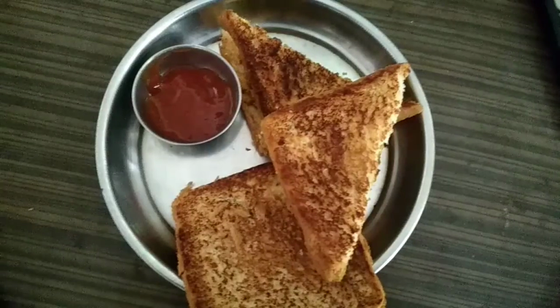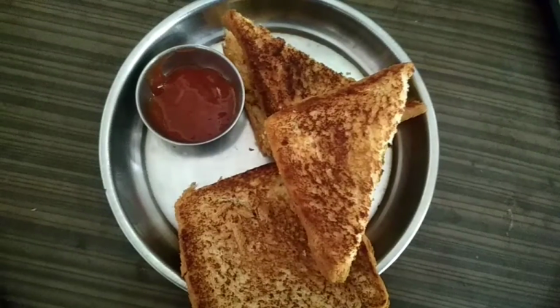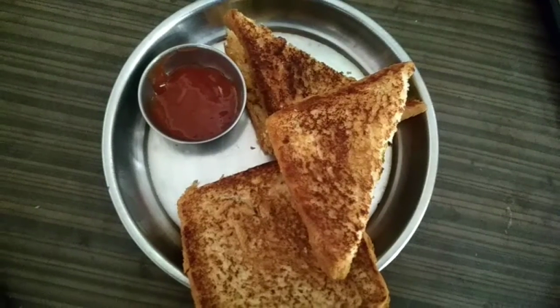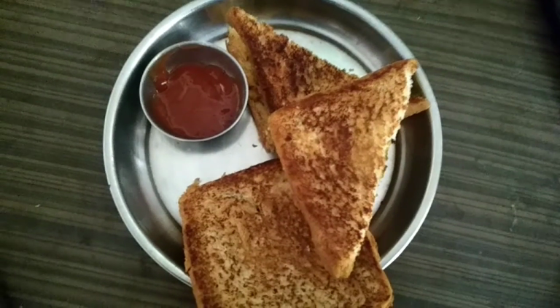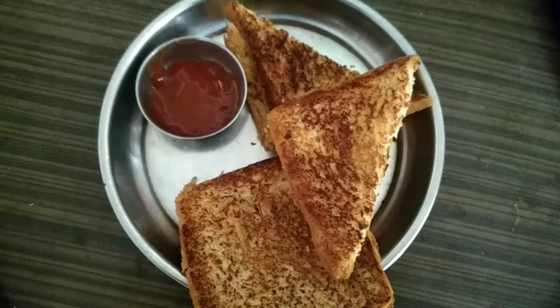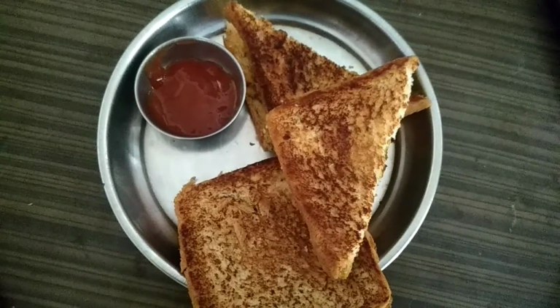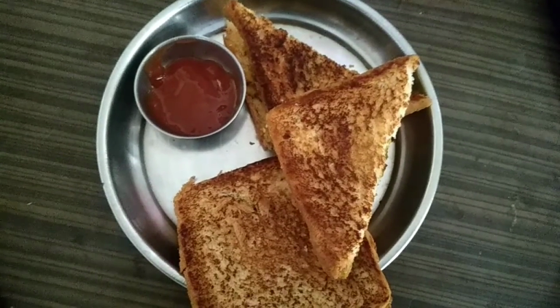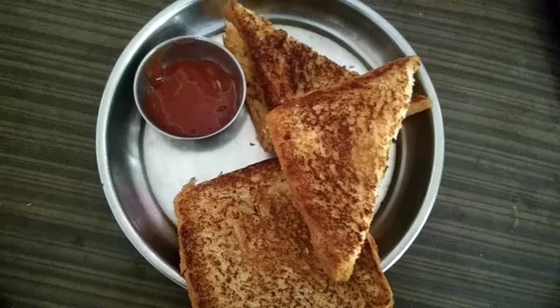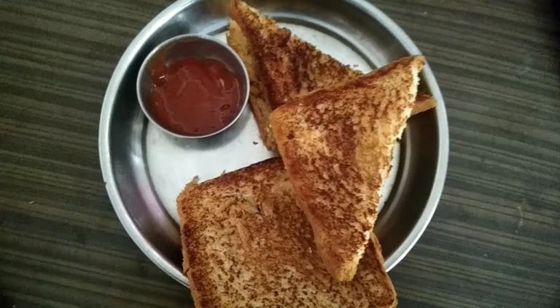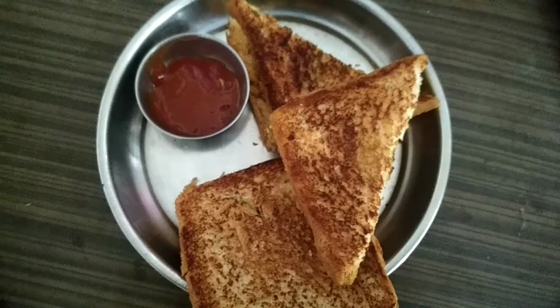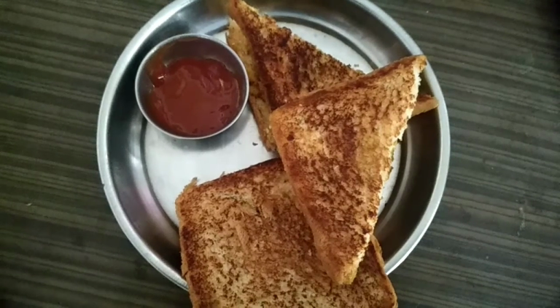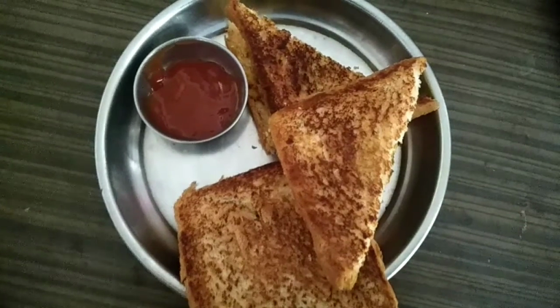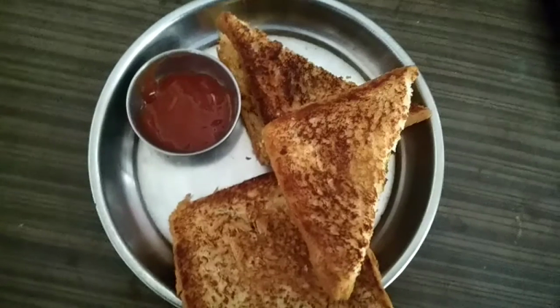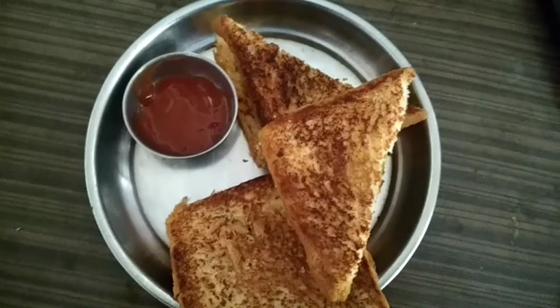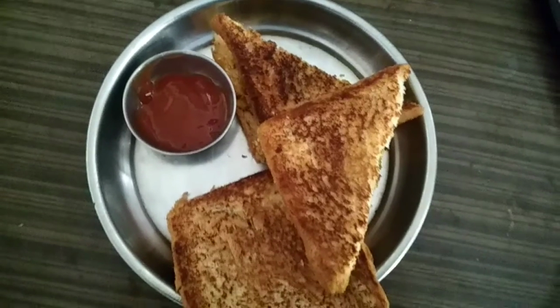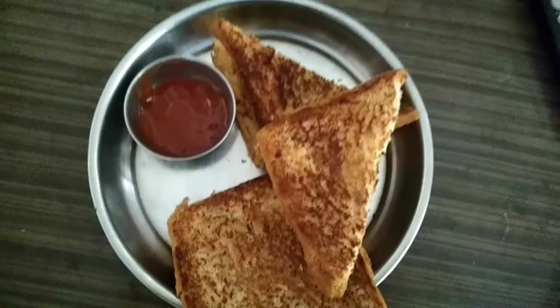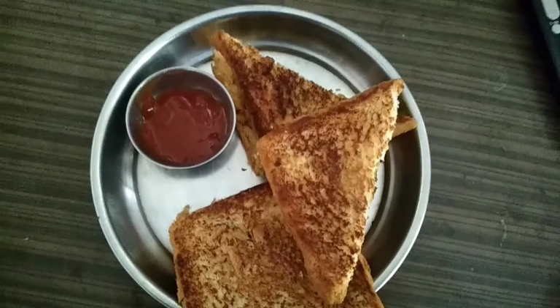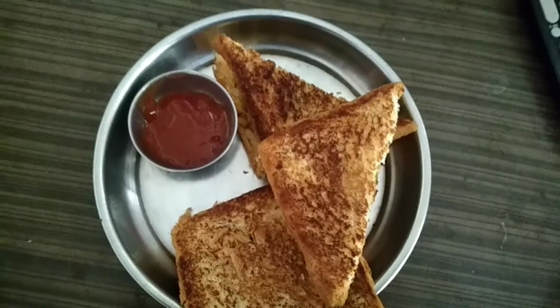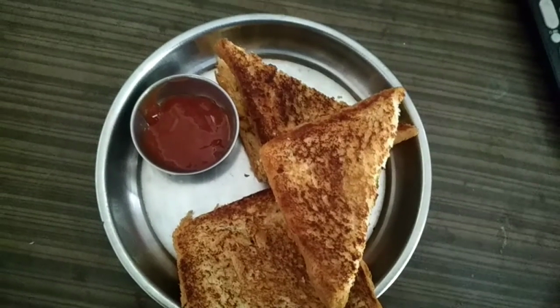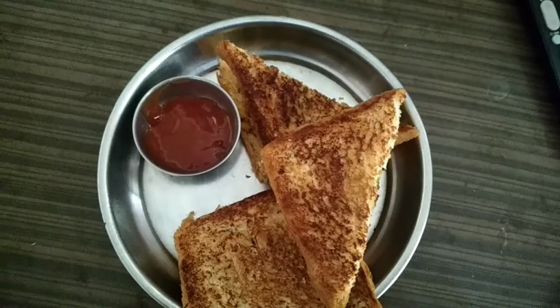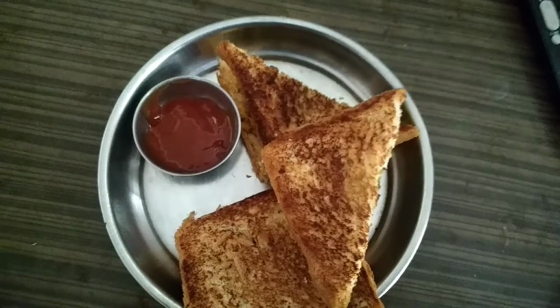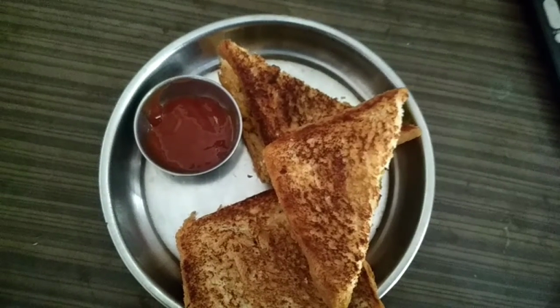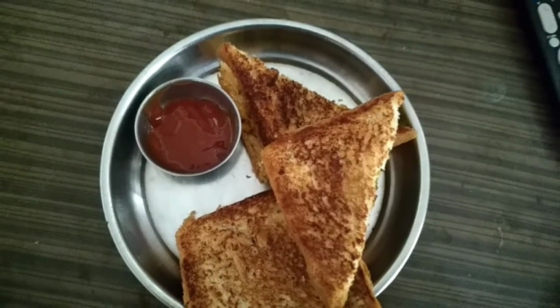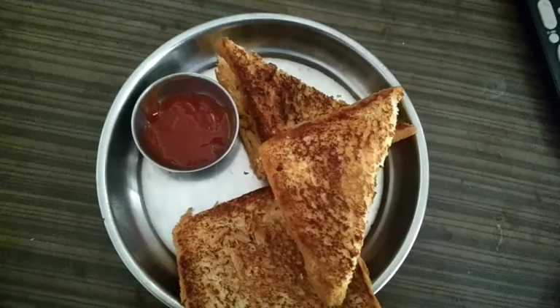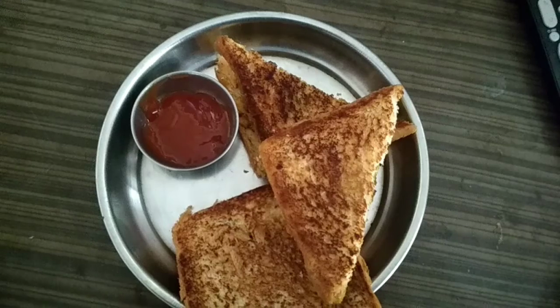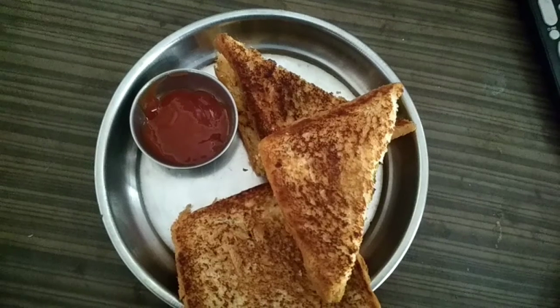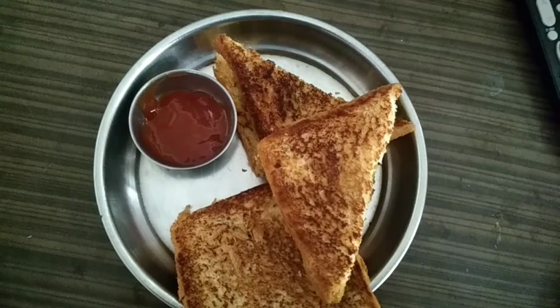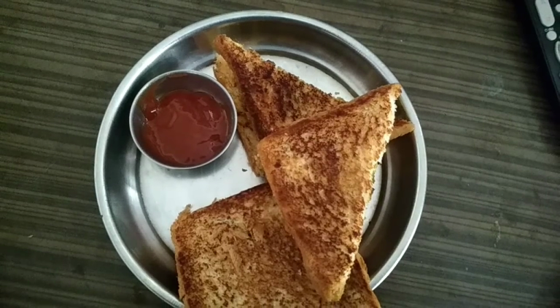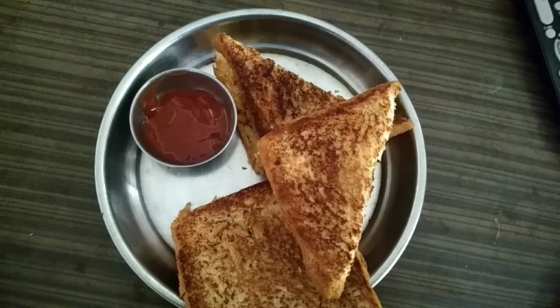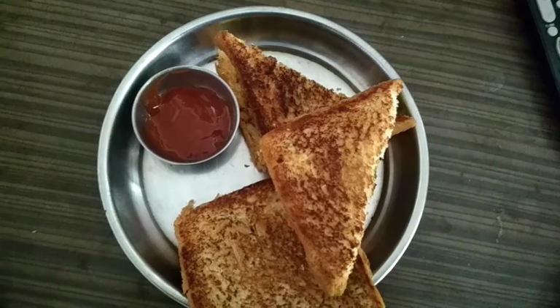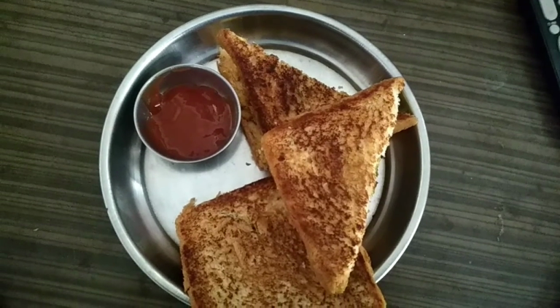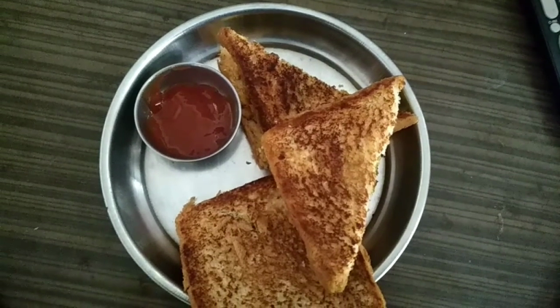The aloo bread is ready. There is a lot of sauce. If you are watching my channel, please subscribe to my channel.